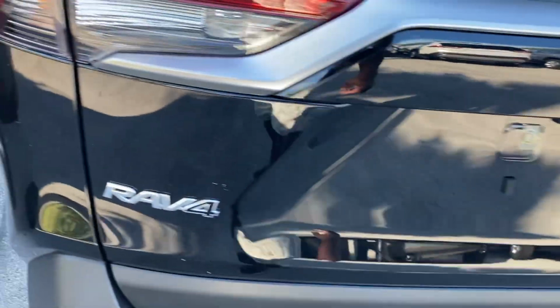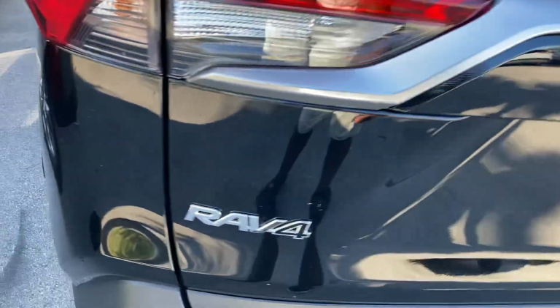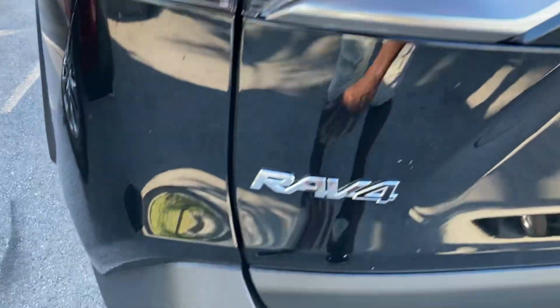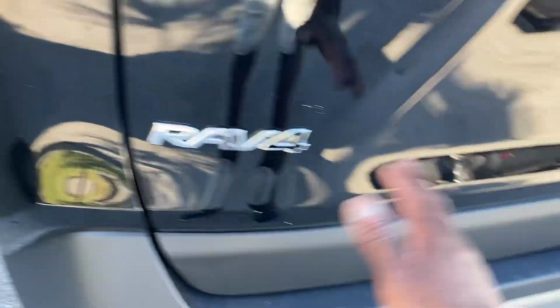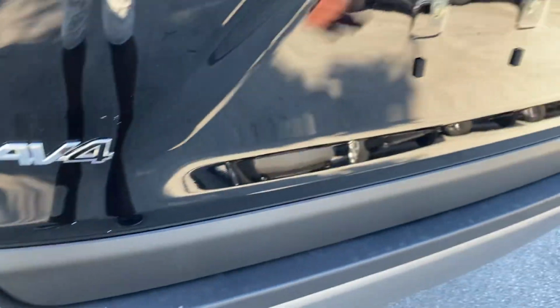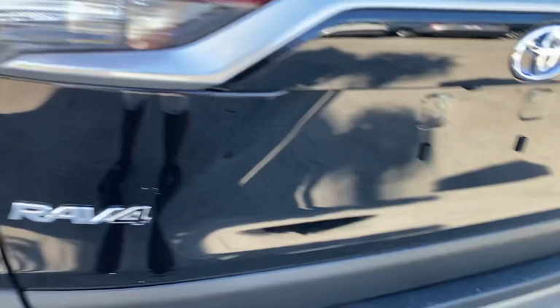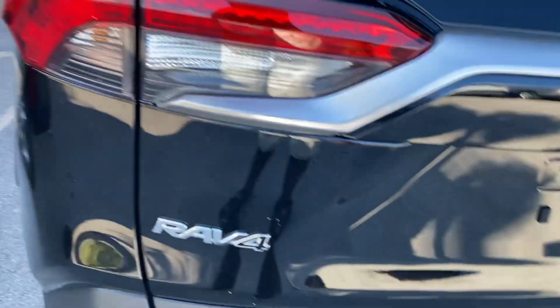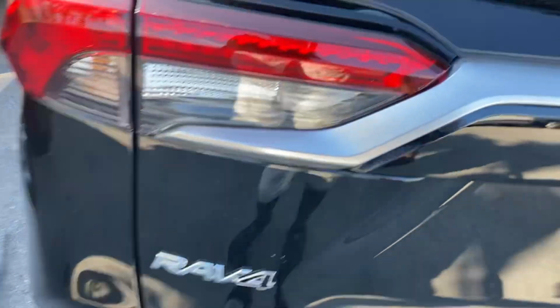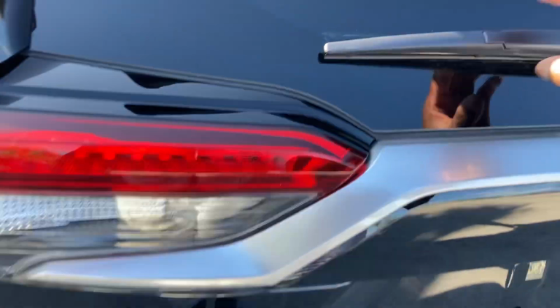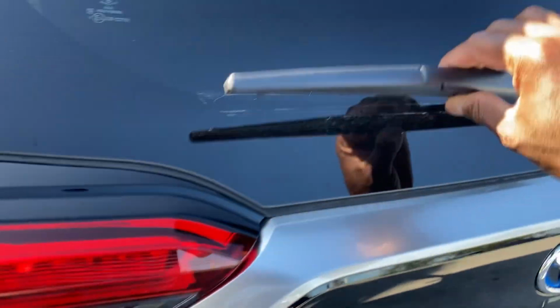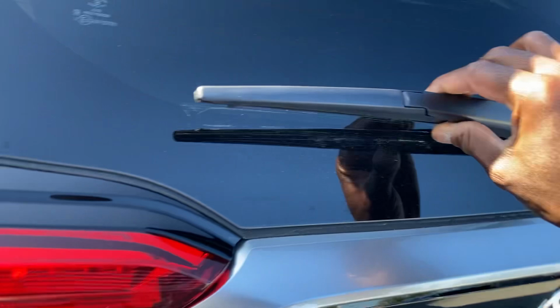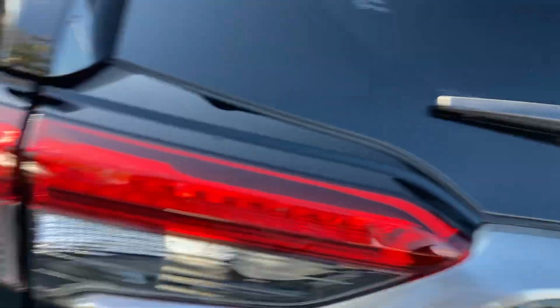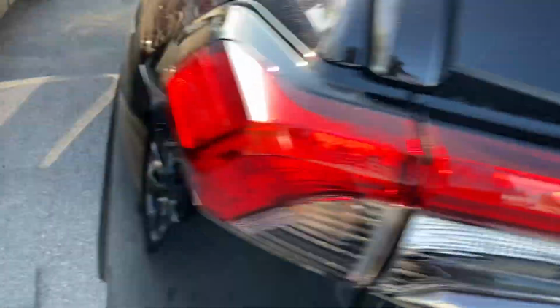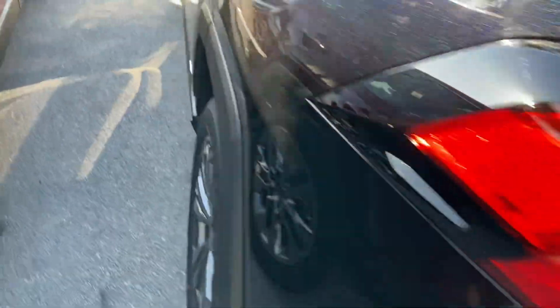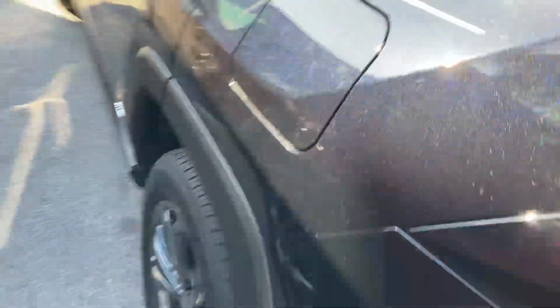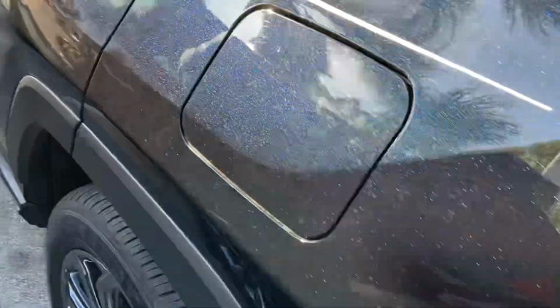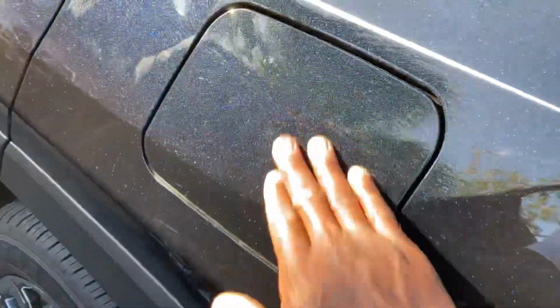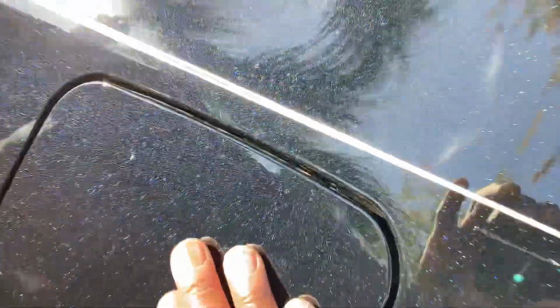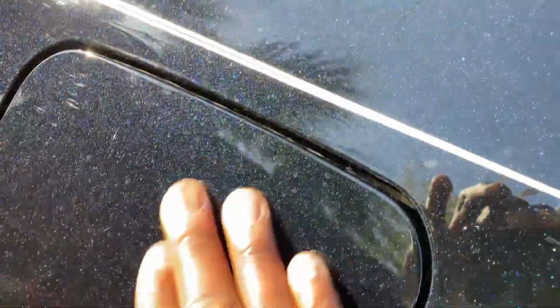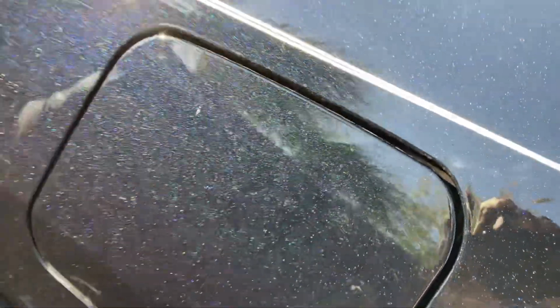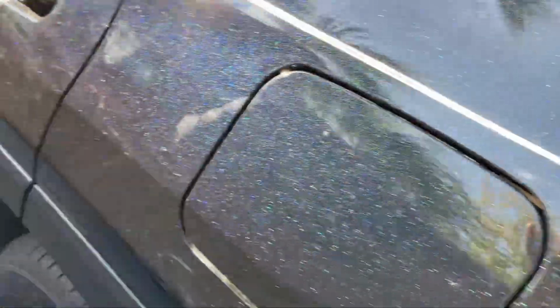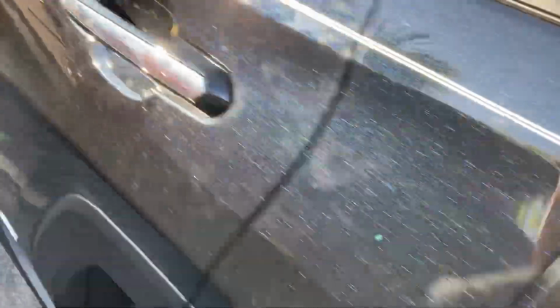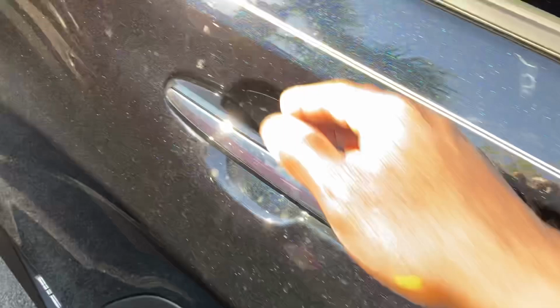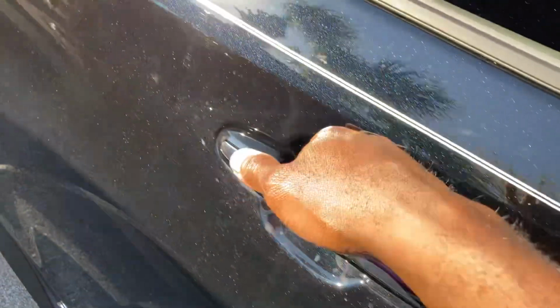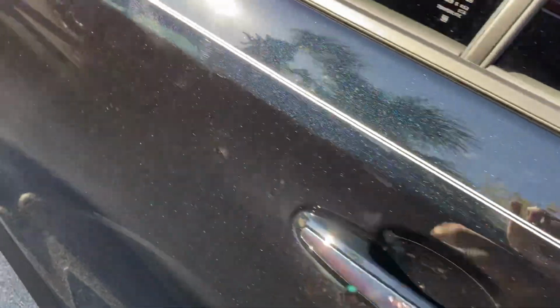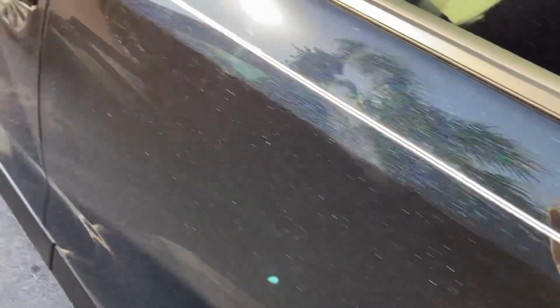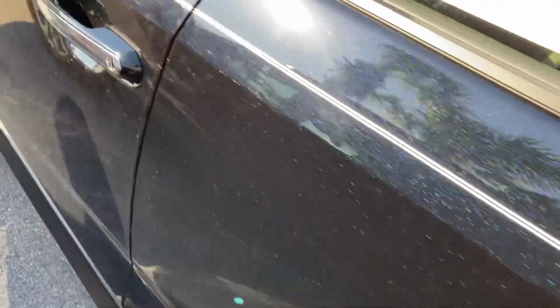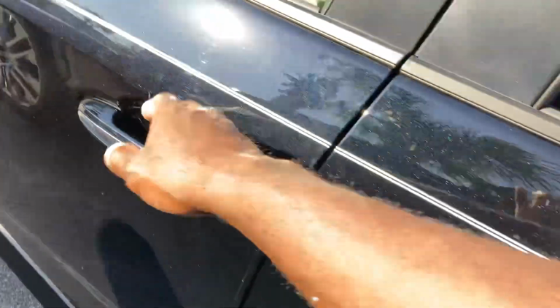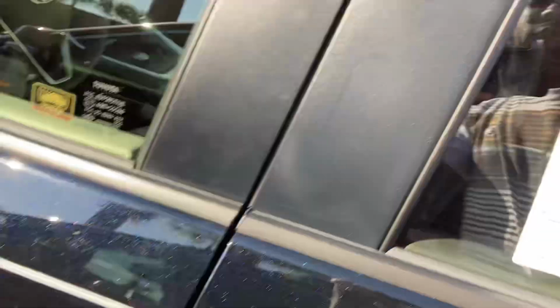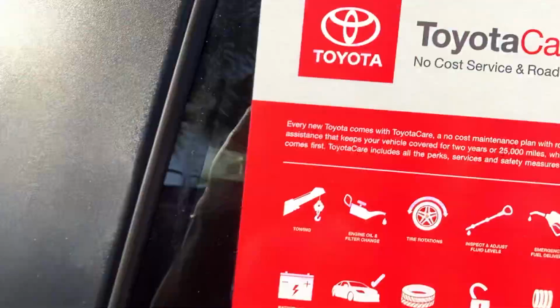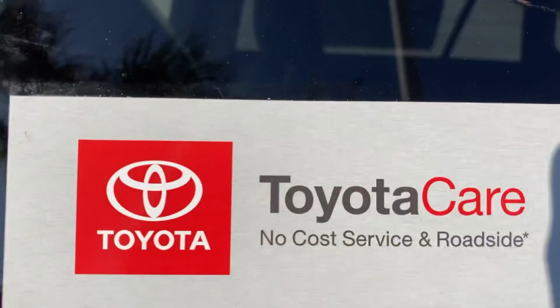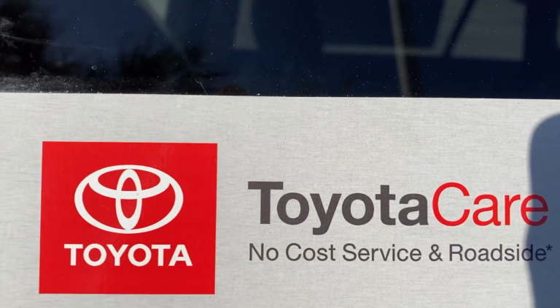Automatic liftgate, RAV4 badging, Limited Hybrid, 360 camera view. Backup lights, power folding mirrors. Fuel door right here — you can see a little flakes in the paint. Chrome door handles without lighting. Nice touch. Torrent cans included, of course.